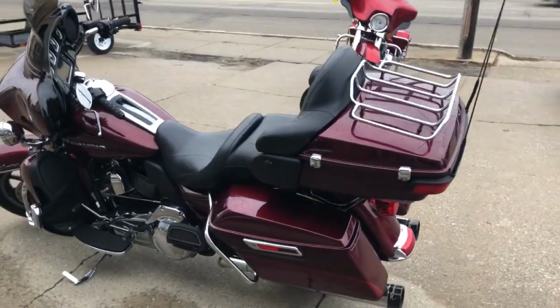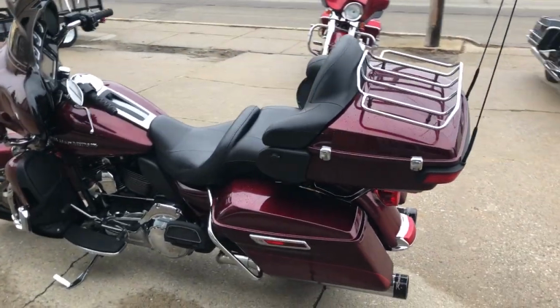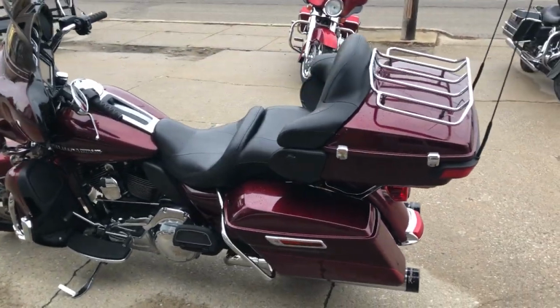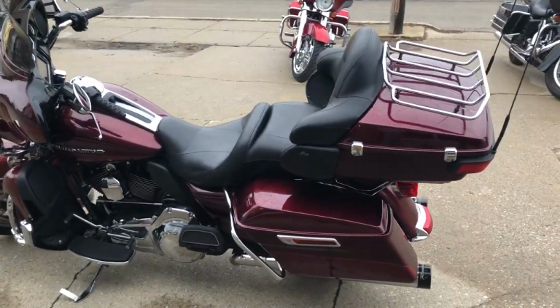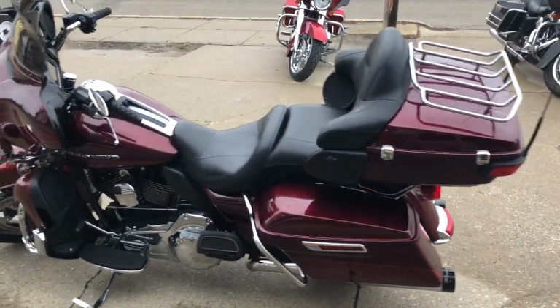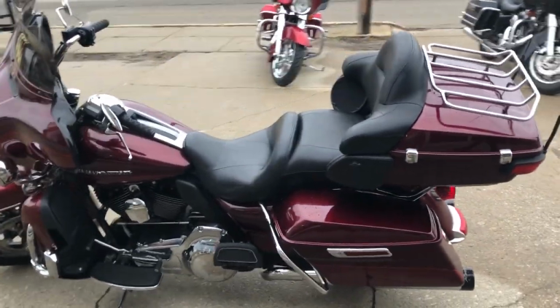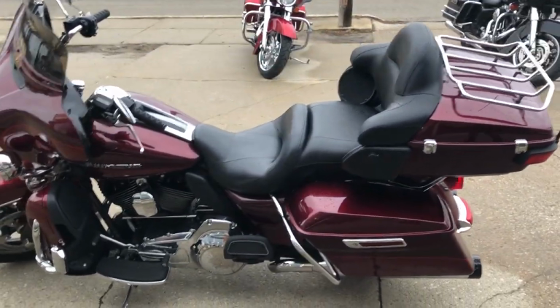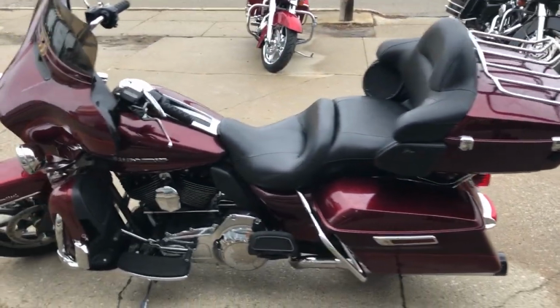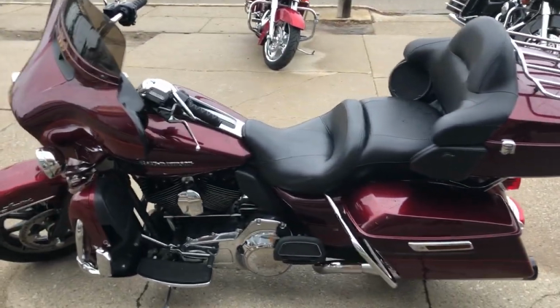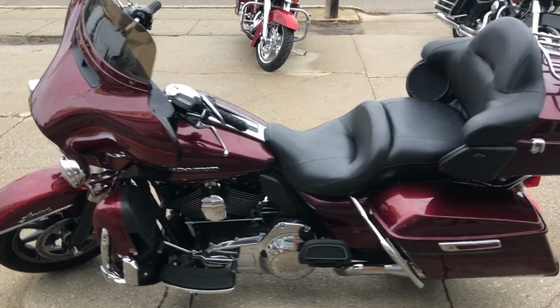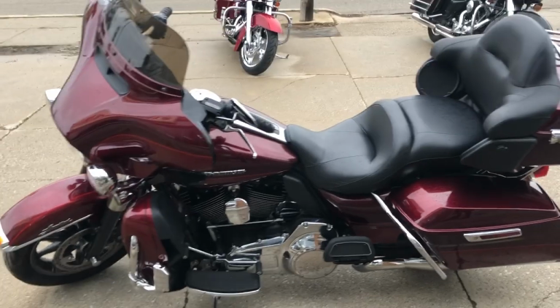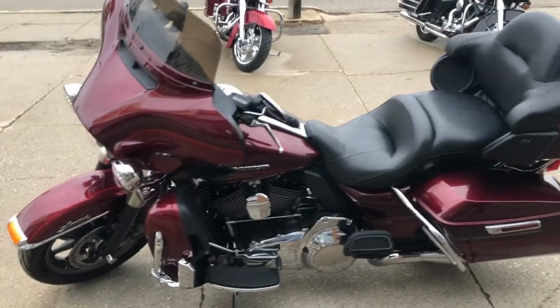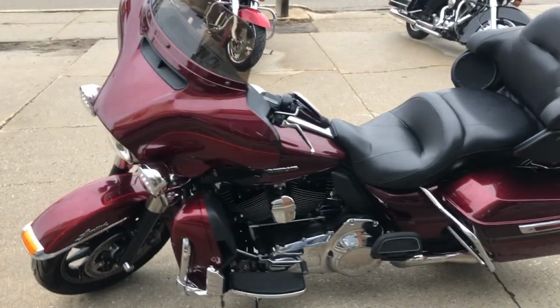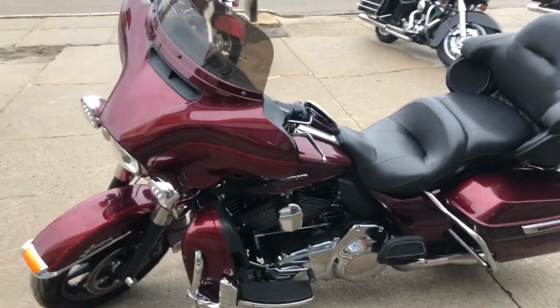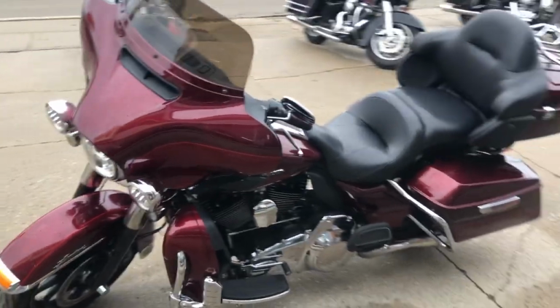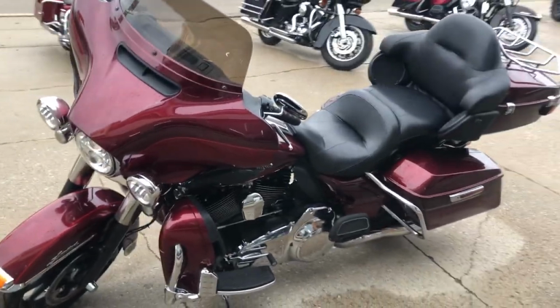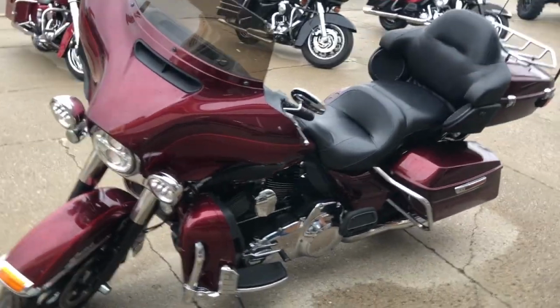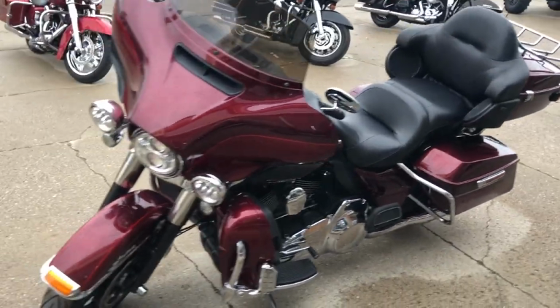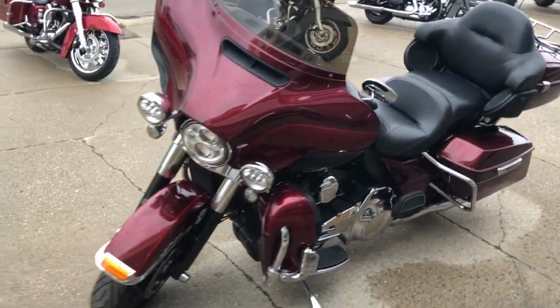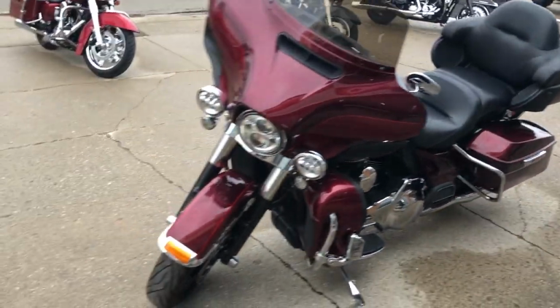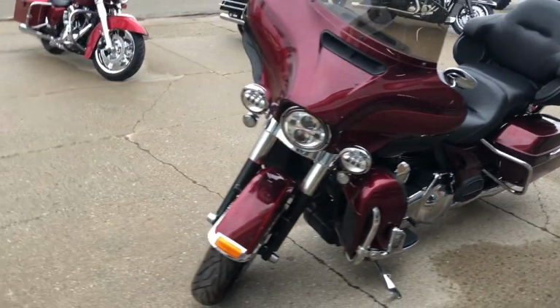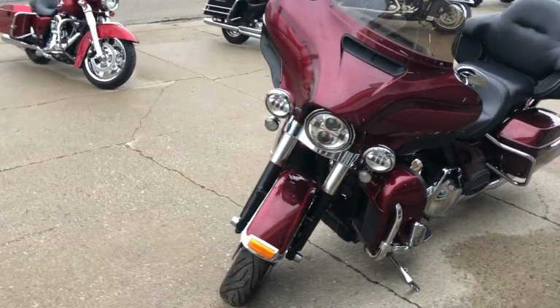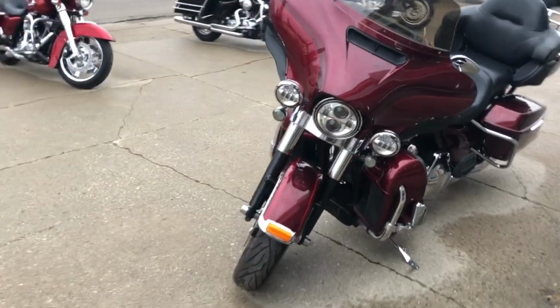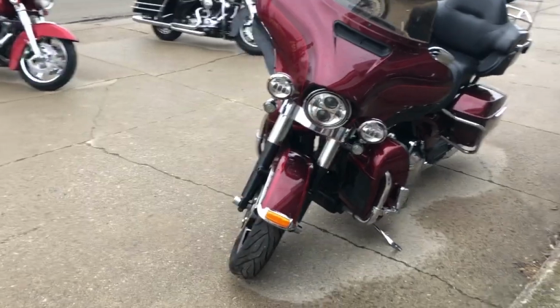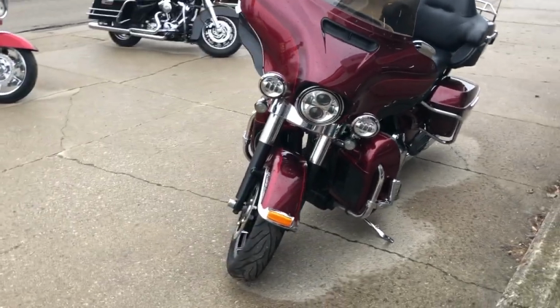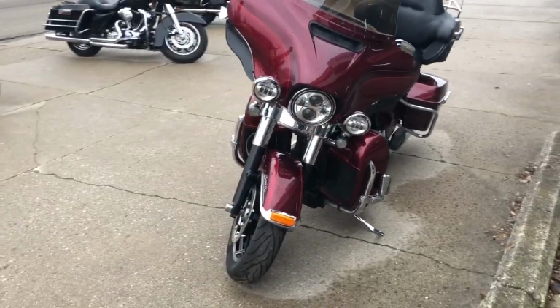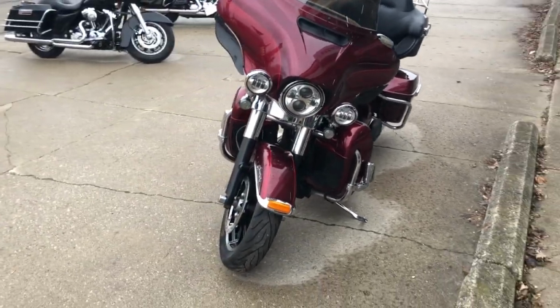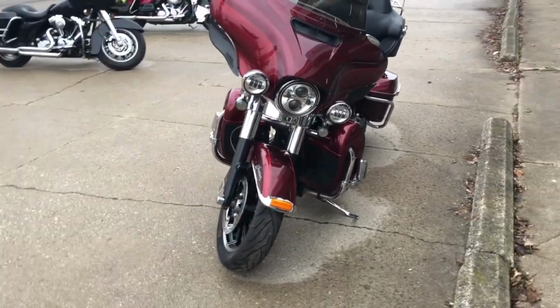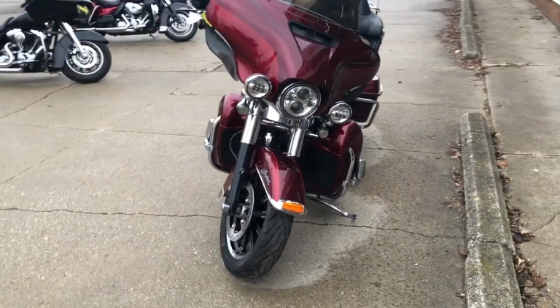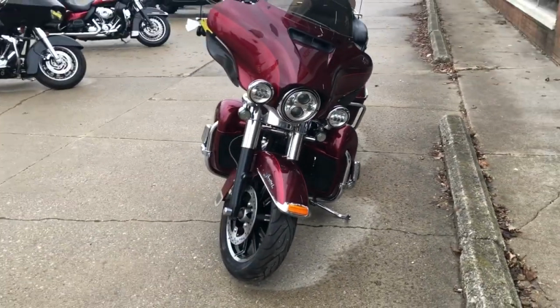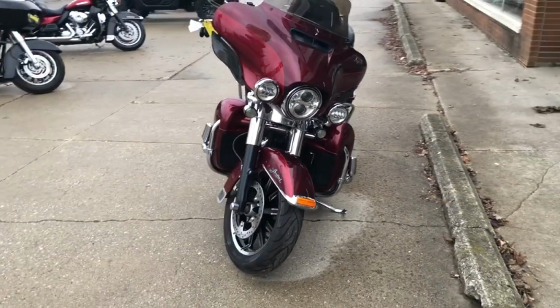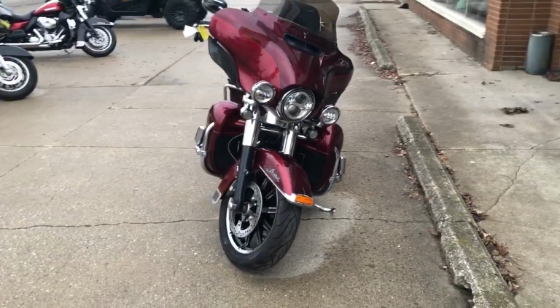It runs strong, everything works, you're not going to need anything for this one. It's just been serviced at the dealership, inspected, all fluids changed, and there's a warranty available. It was sold new for $29,000.